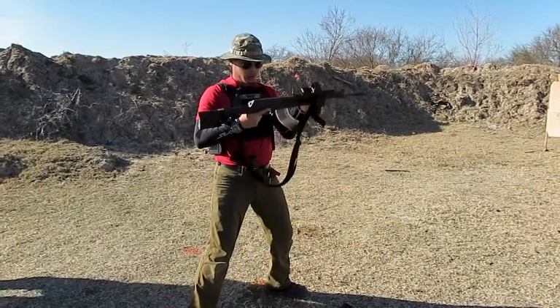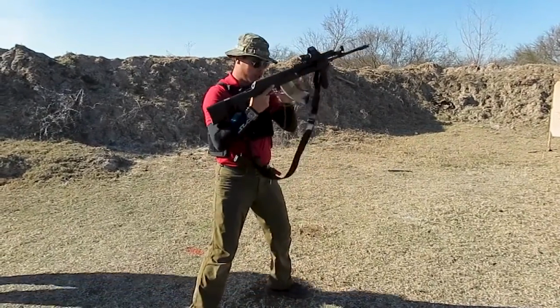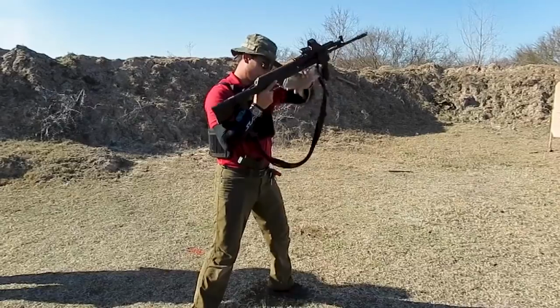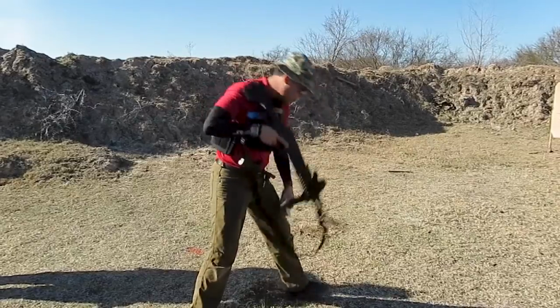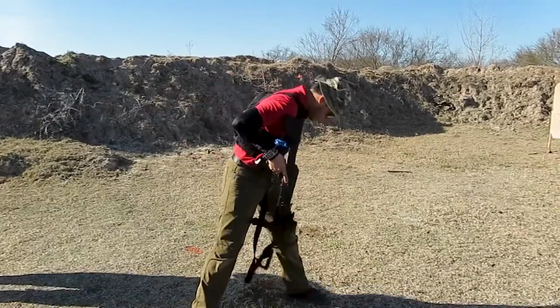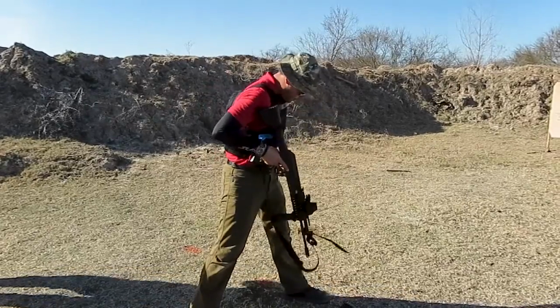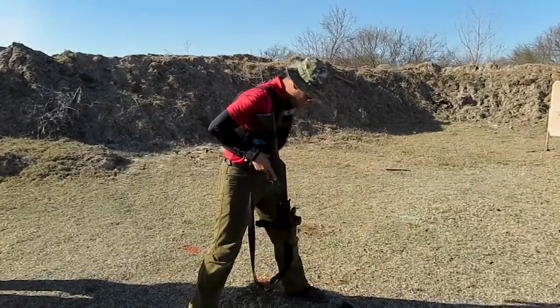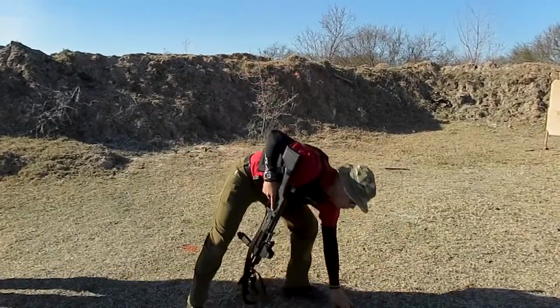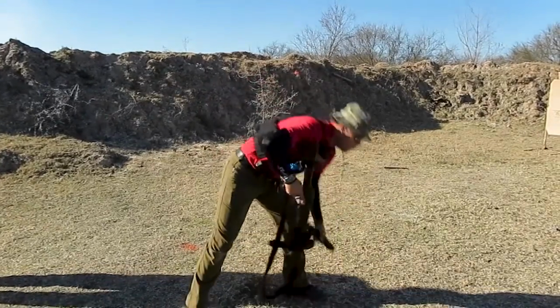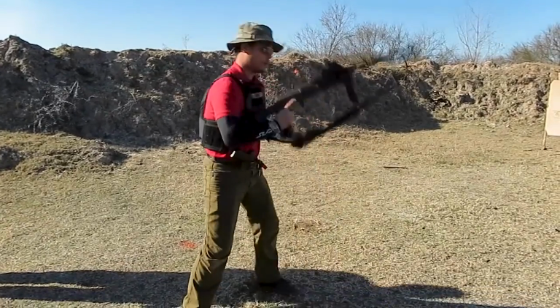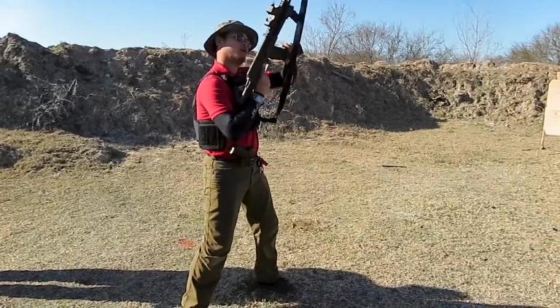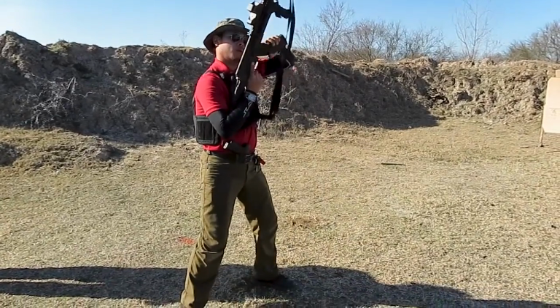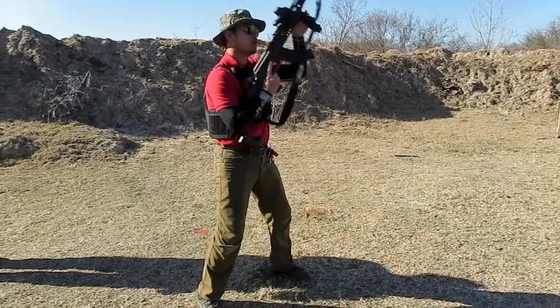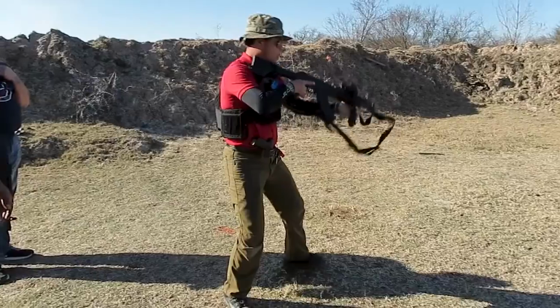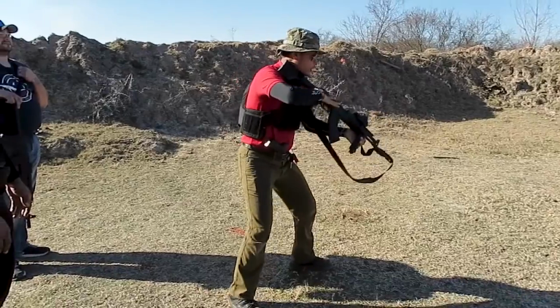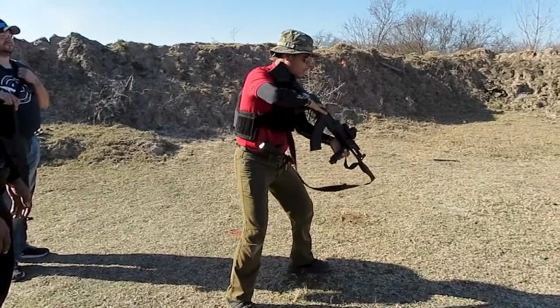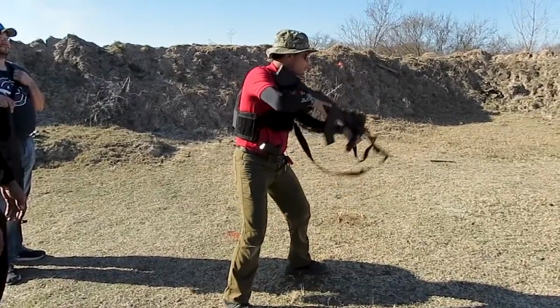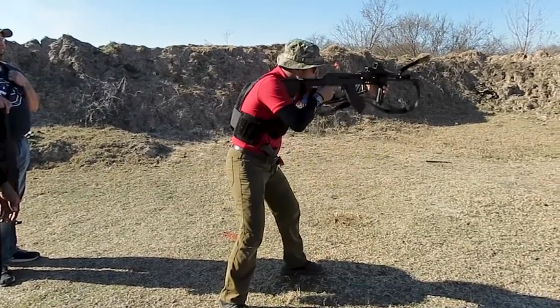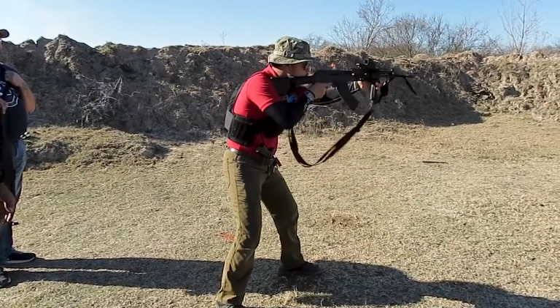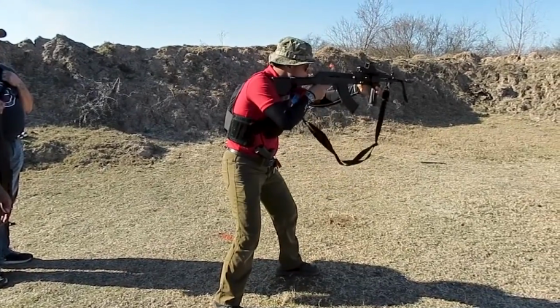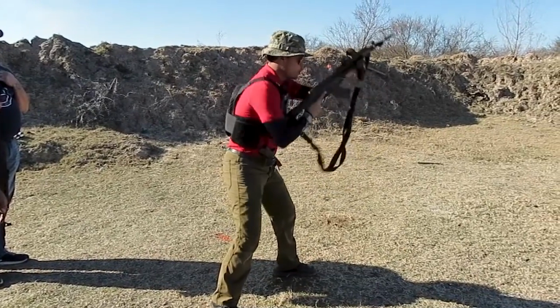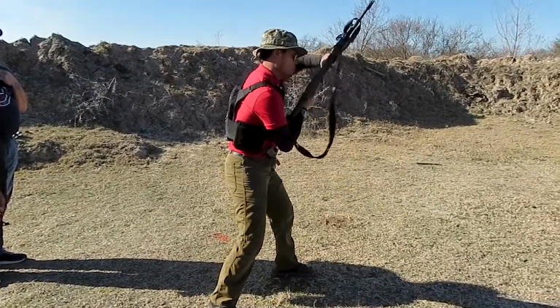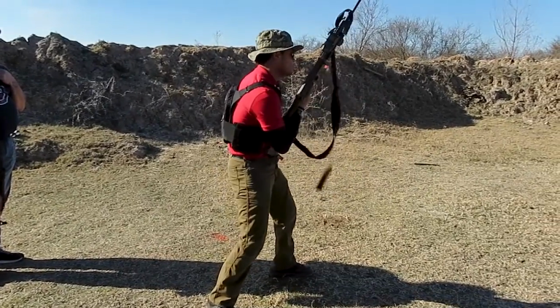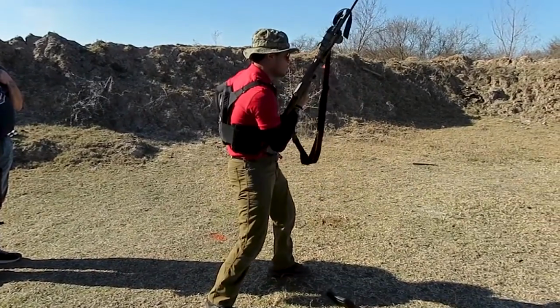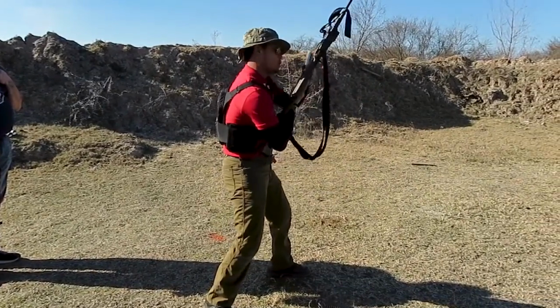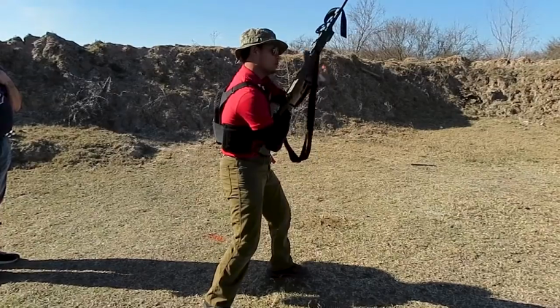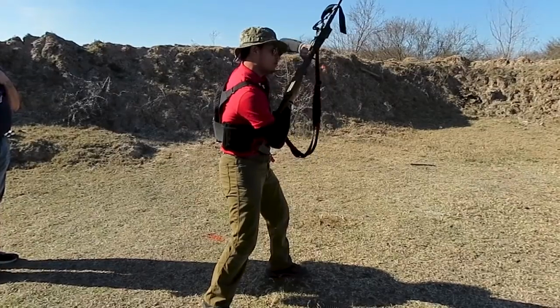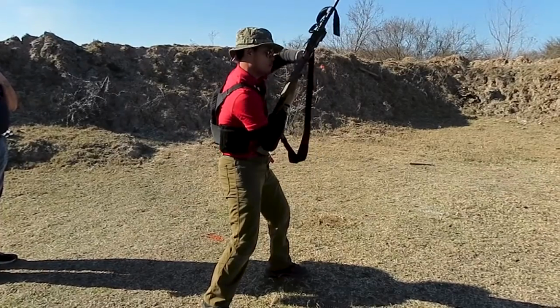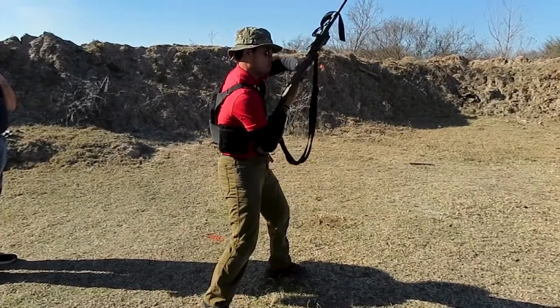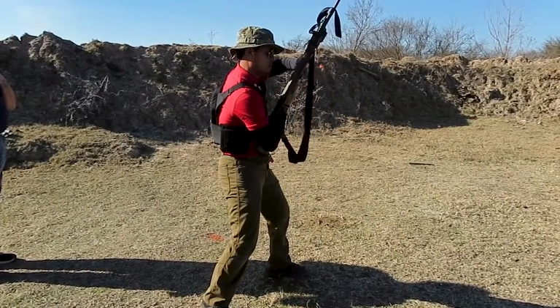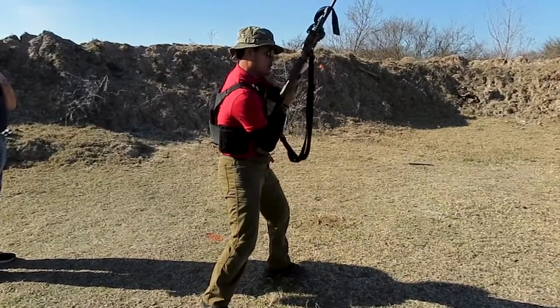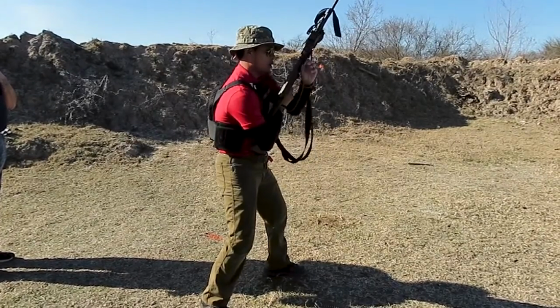Let's see that one more time. There it is — standby, fight! There.